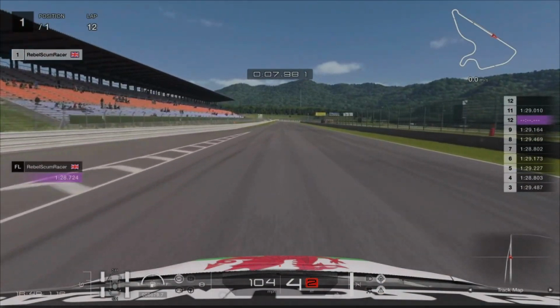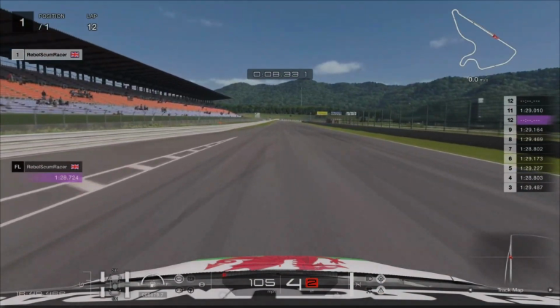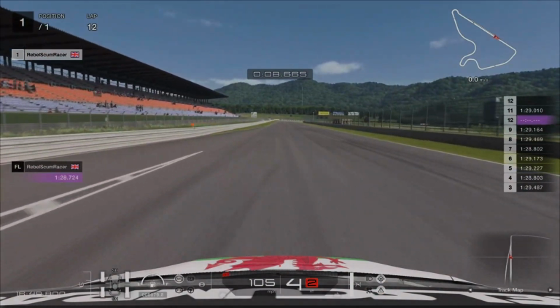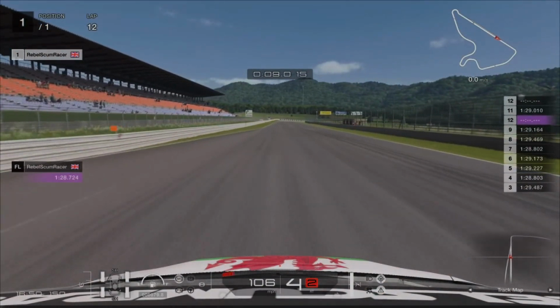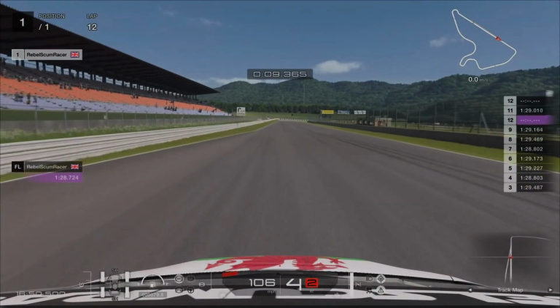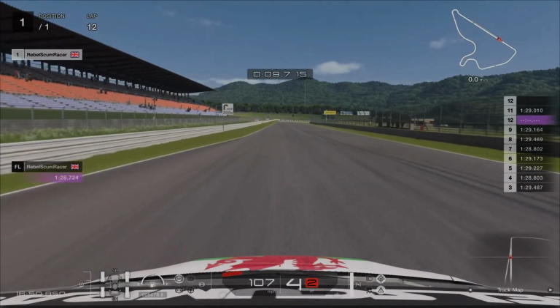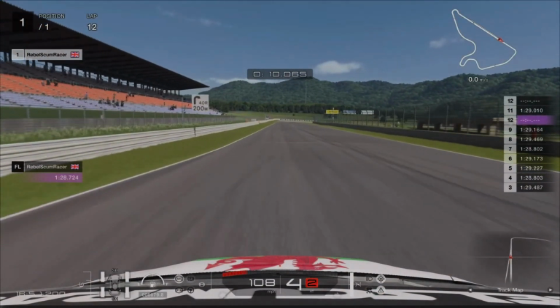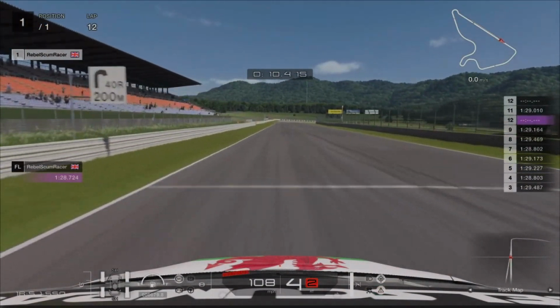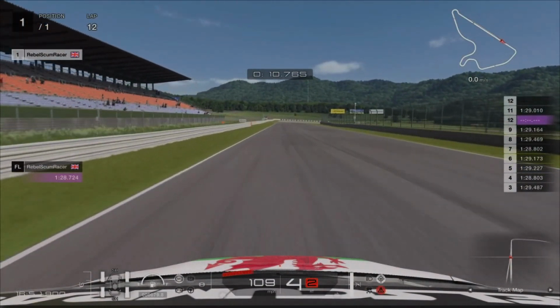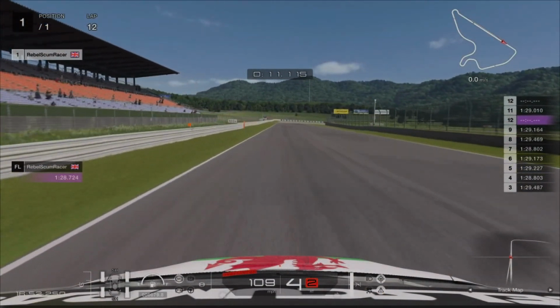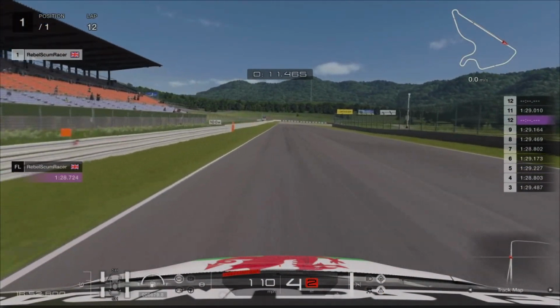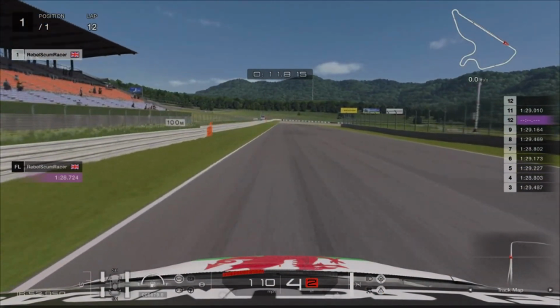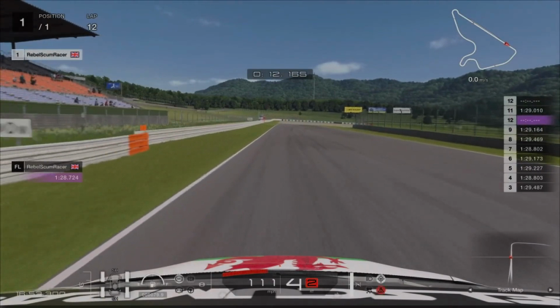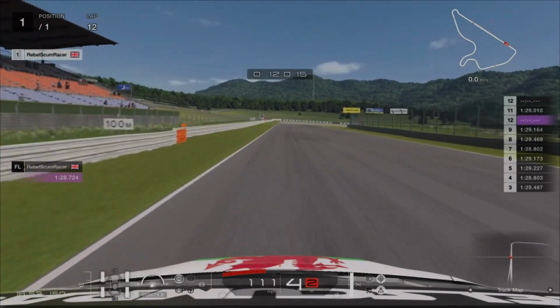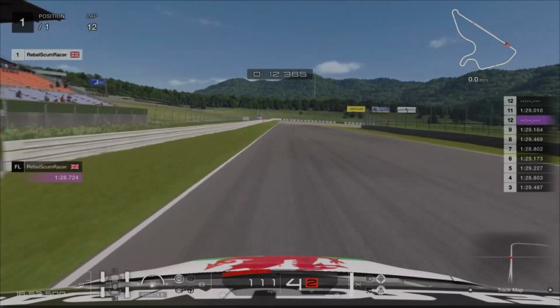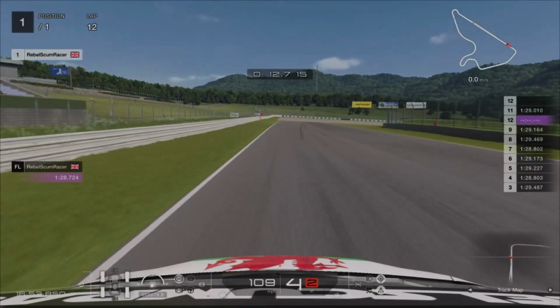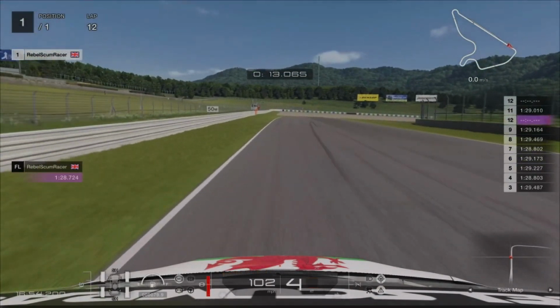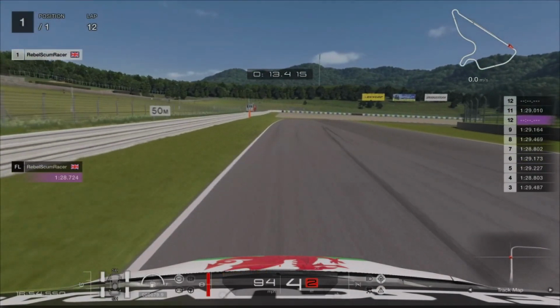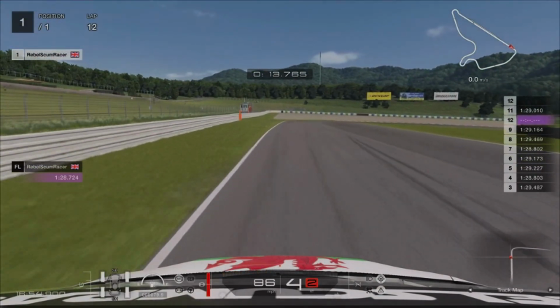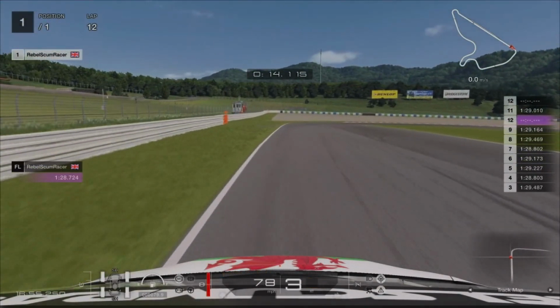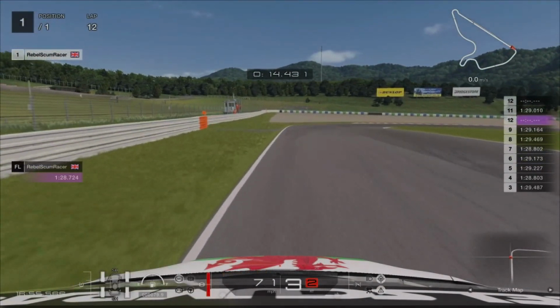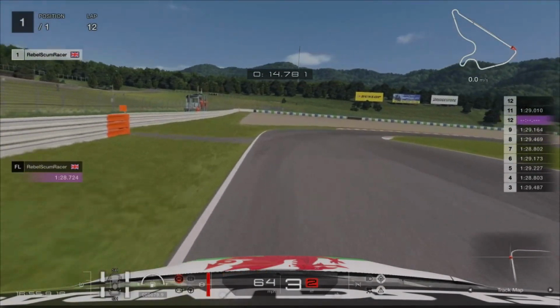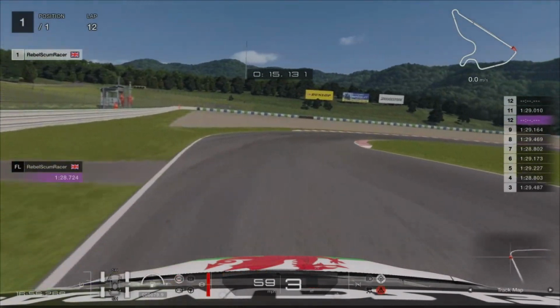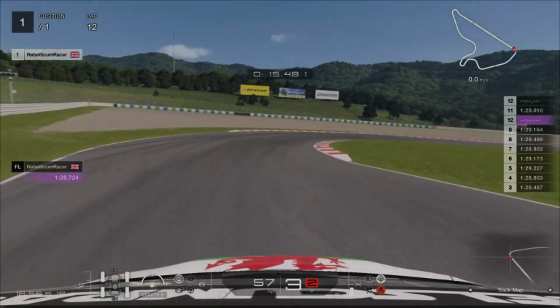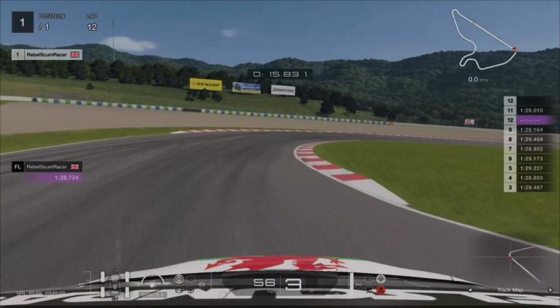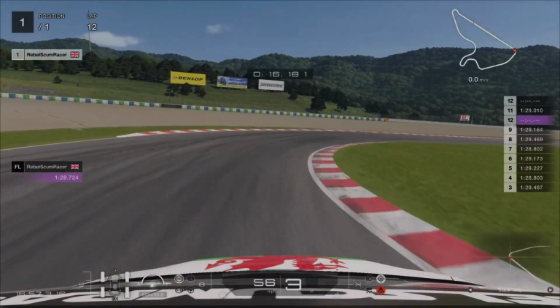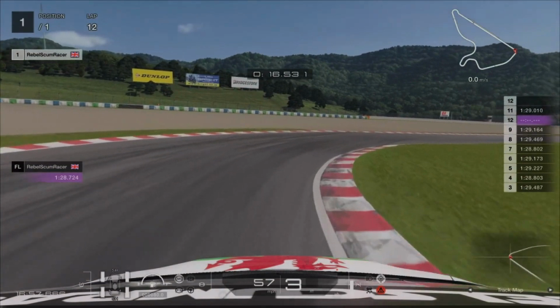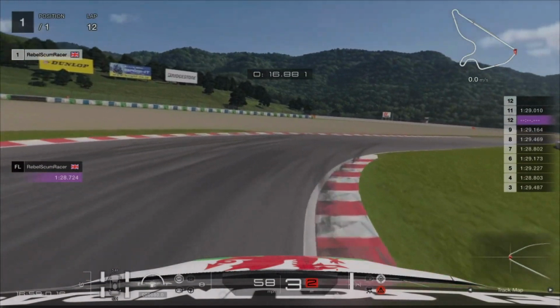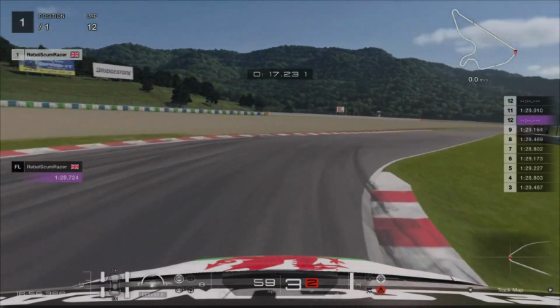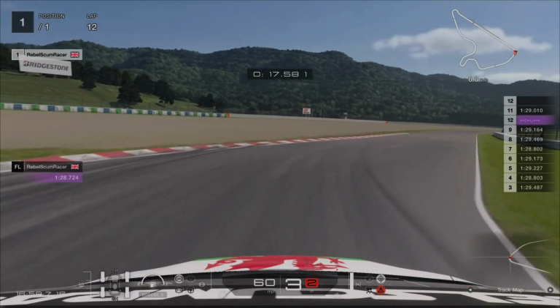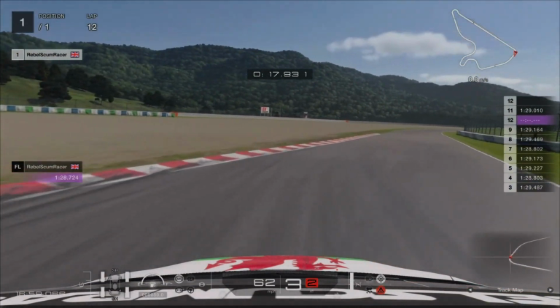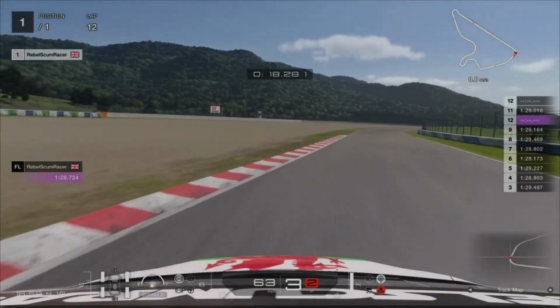For the first corner I use the orange barrier on the left hand side just past the 100 meter marker as my brake reference. With the front of the car just touching the kerb on the right hand side, accelerate through the corner.